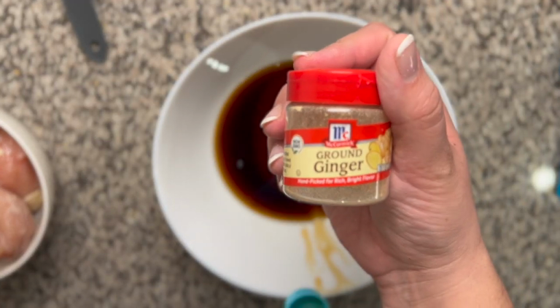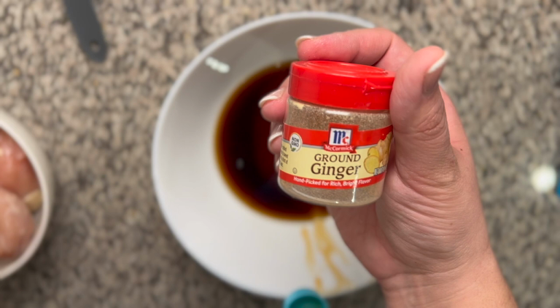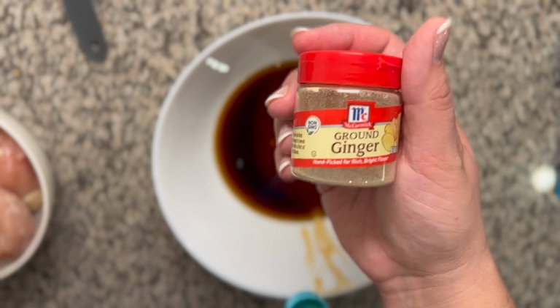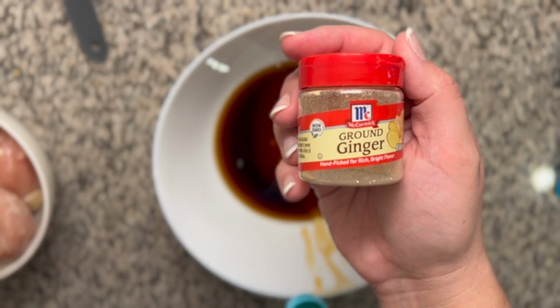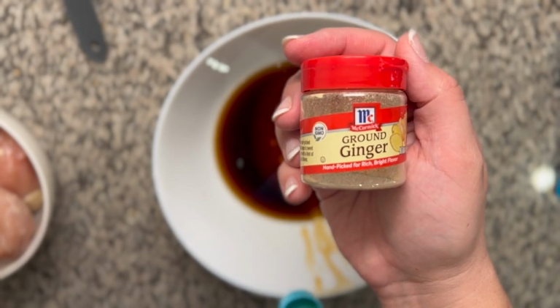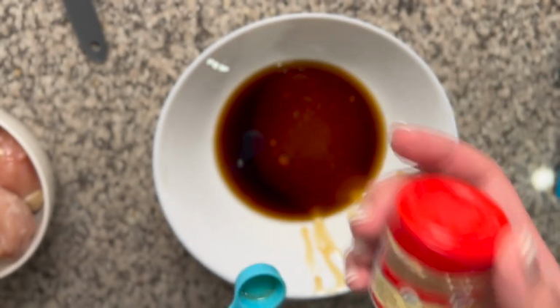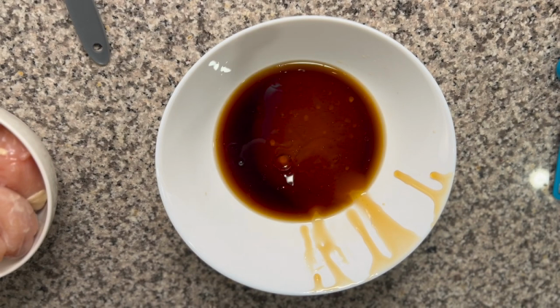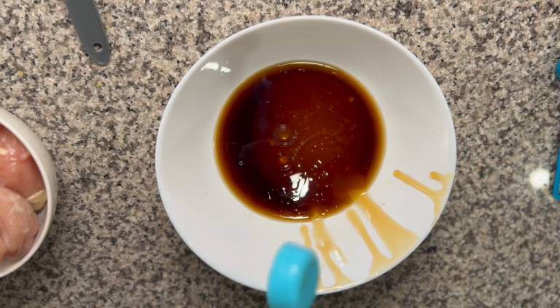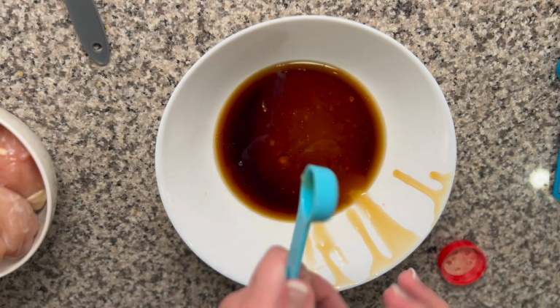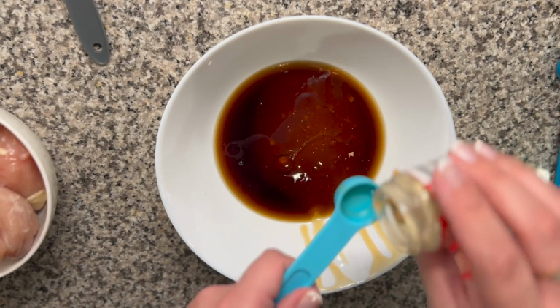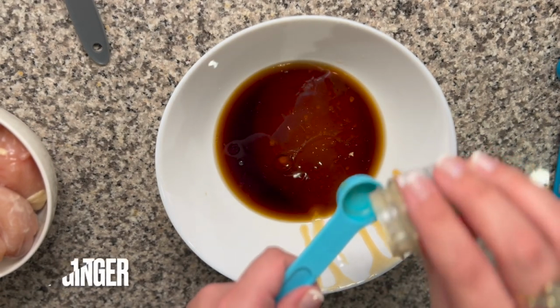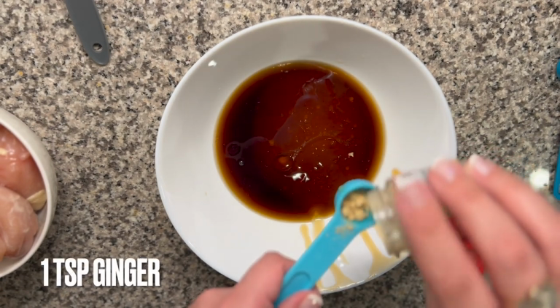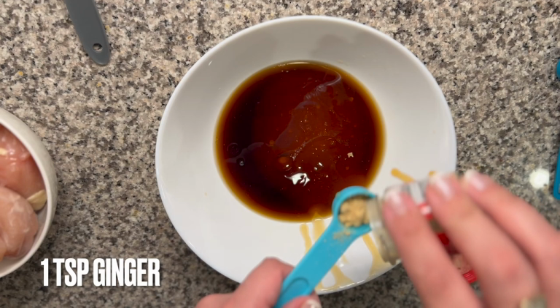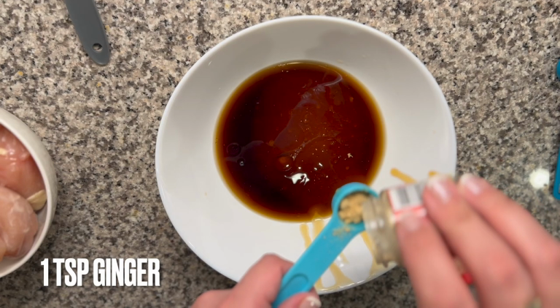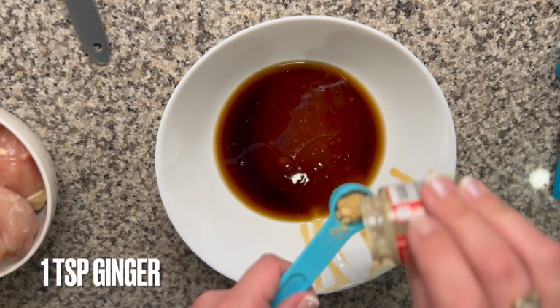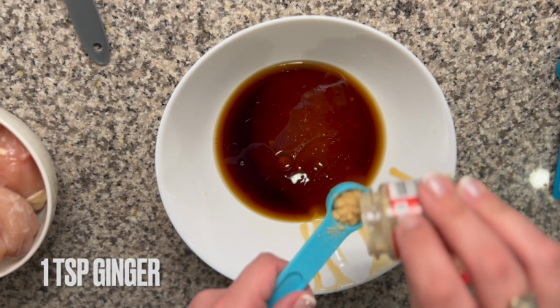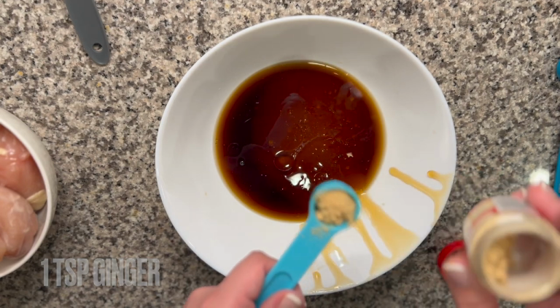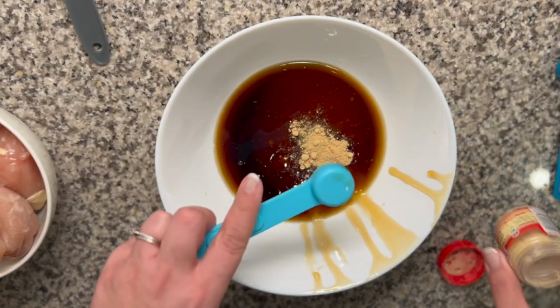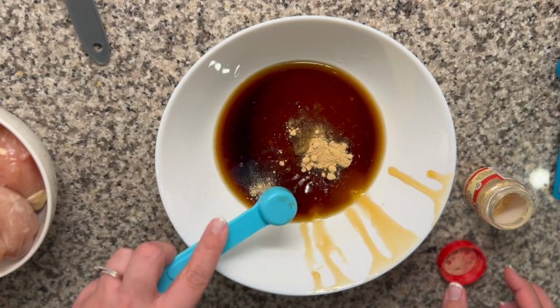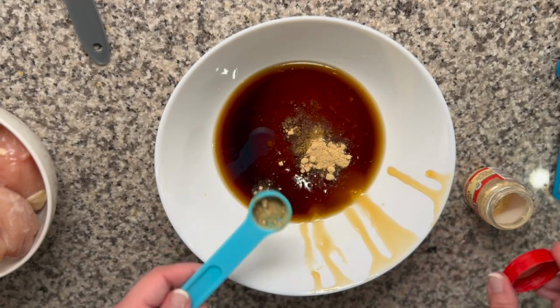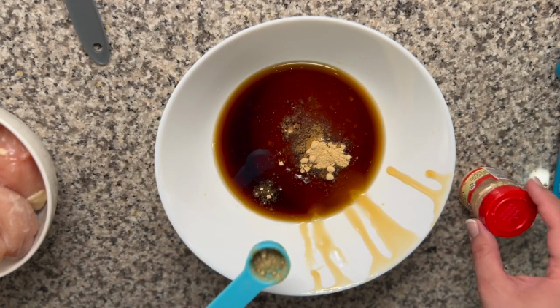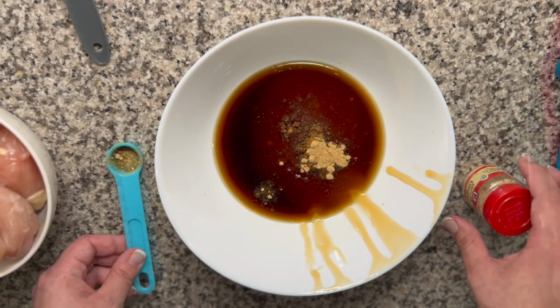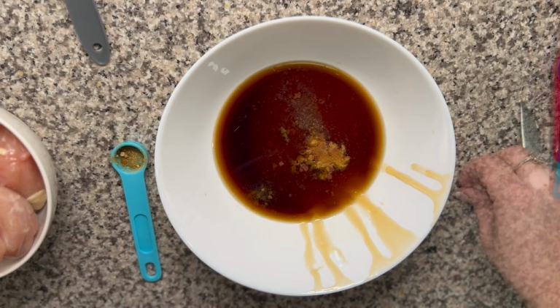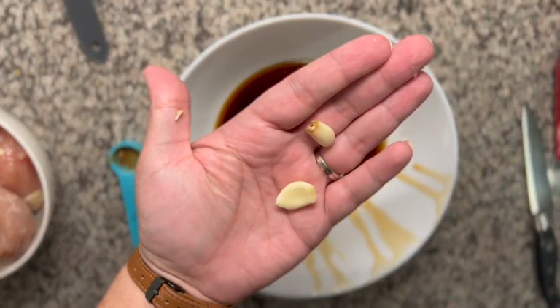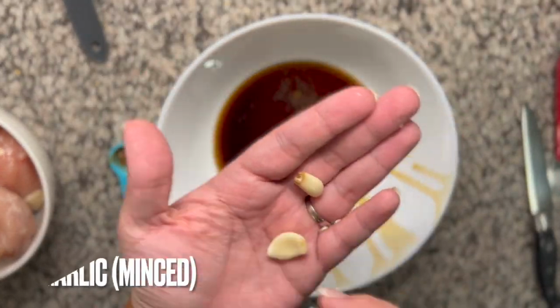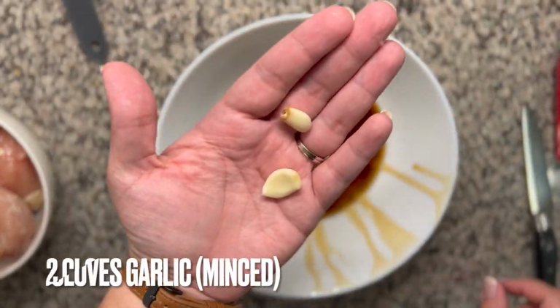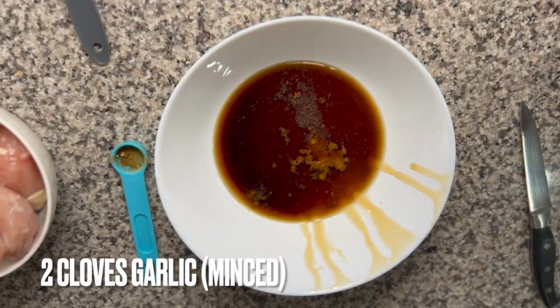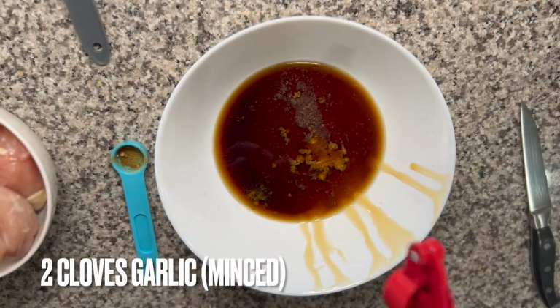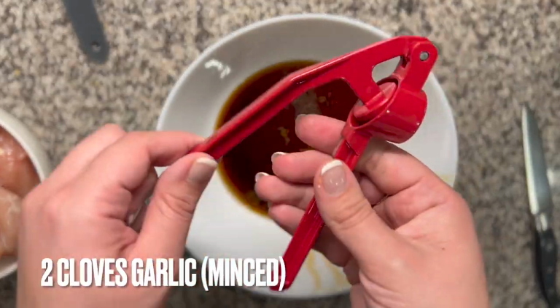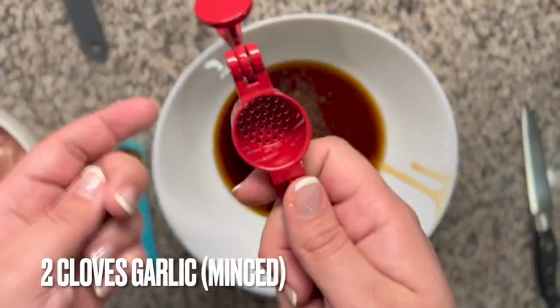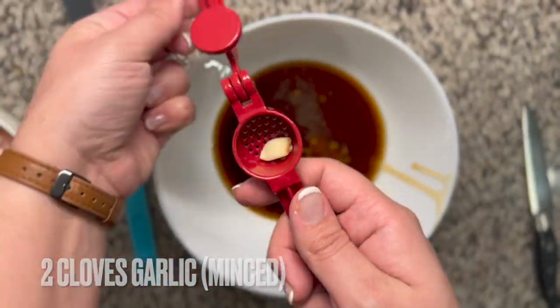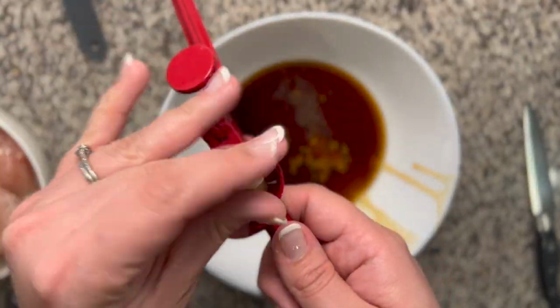The recipe calls for fresh ginger, but if I buy fresh ginger it's not going to last in my house long enough and I'm only going to use it once. So I just opted for powdered ginger and it worked really well. Use what you got, don't go crazy.